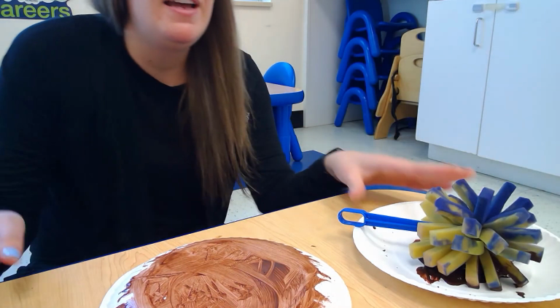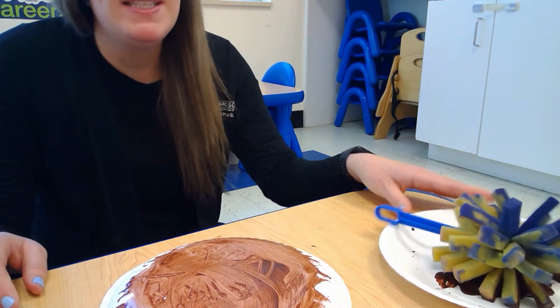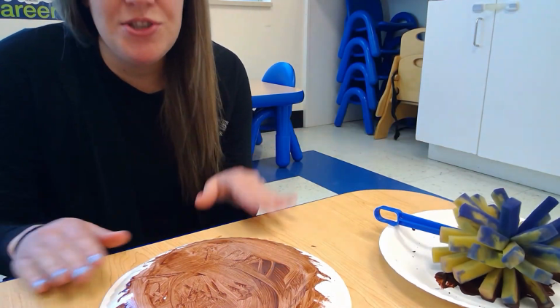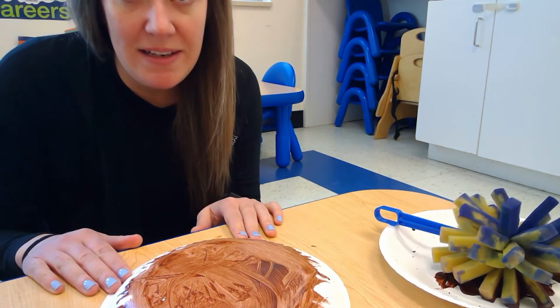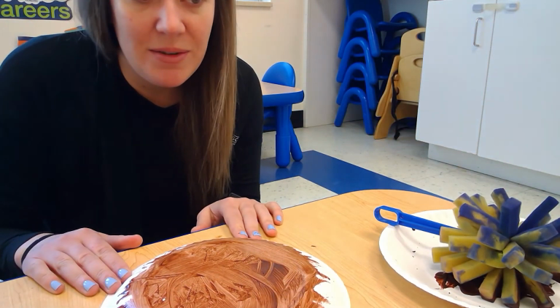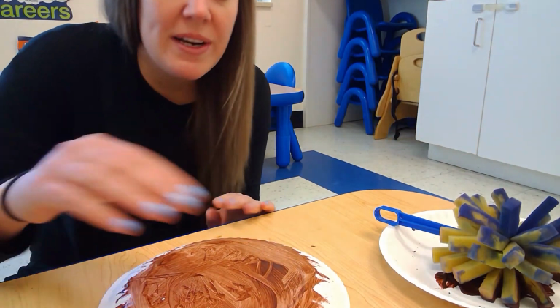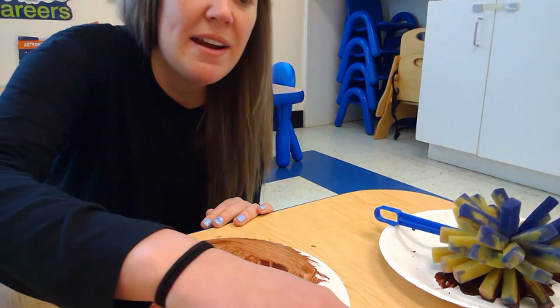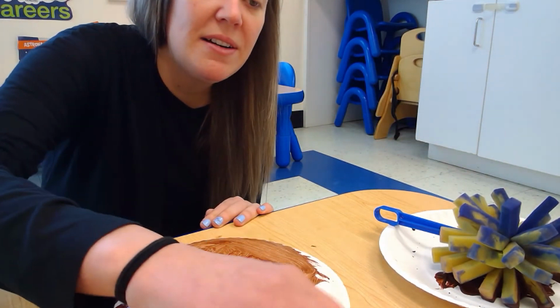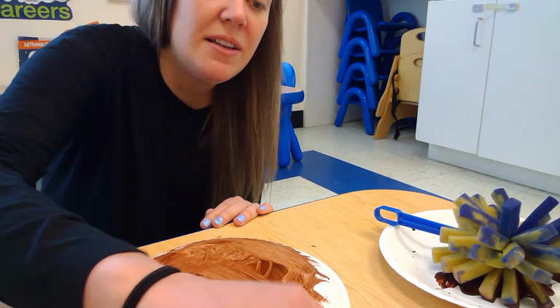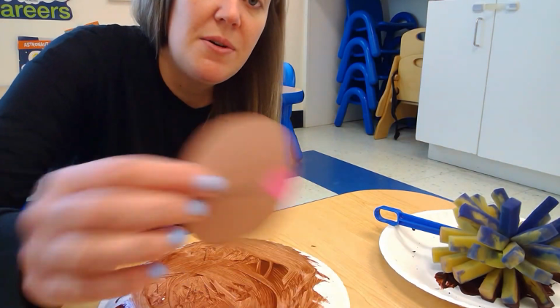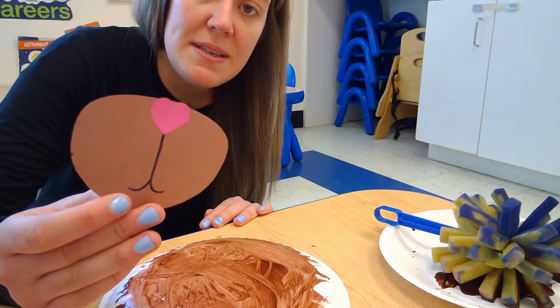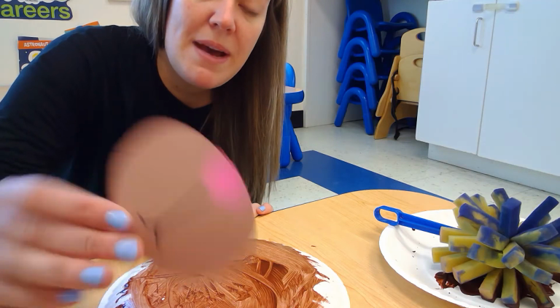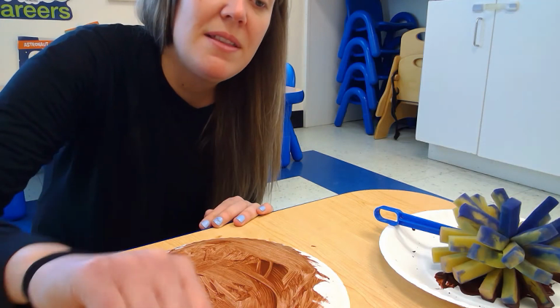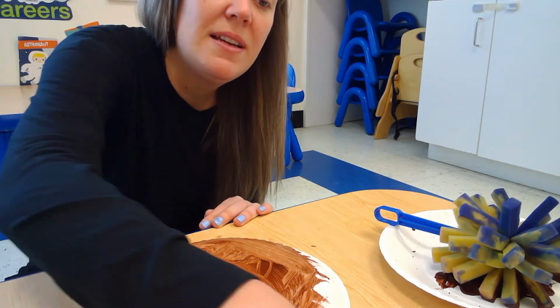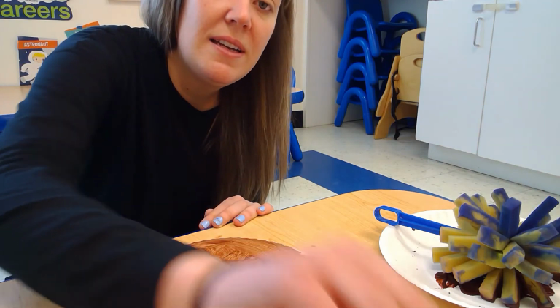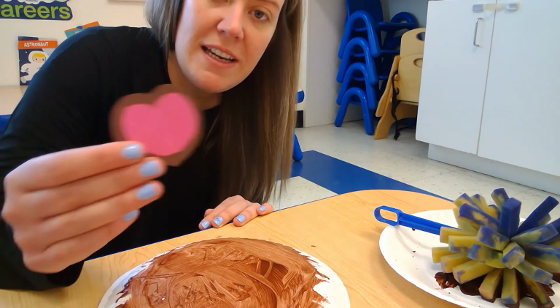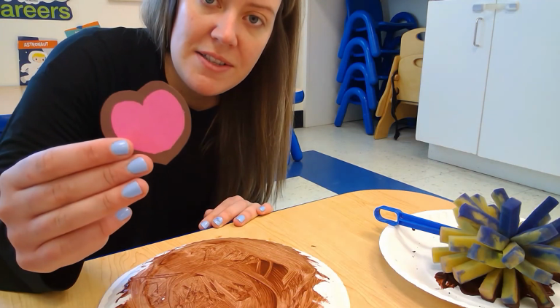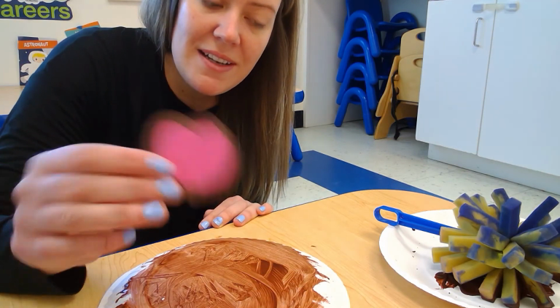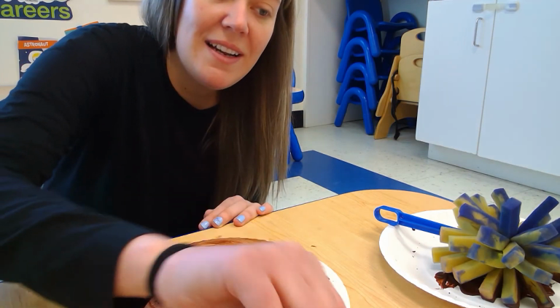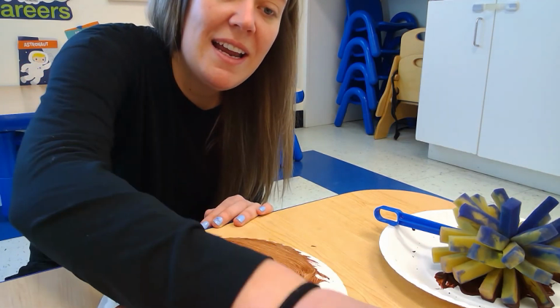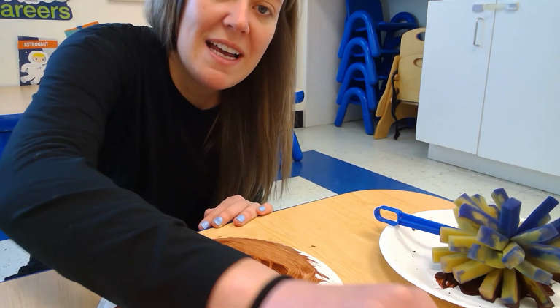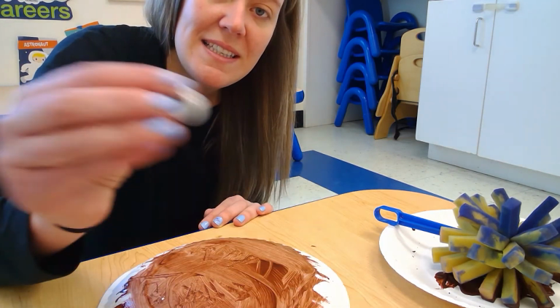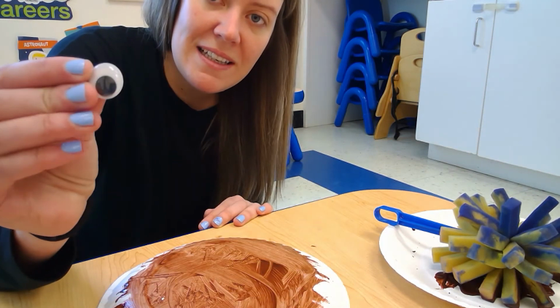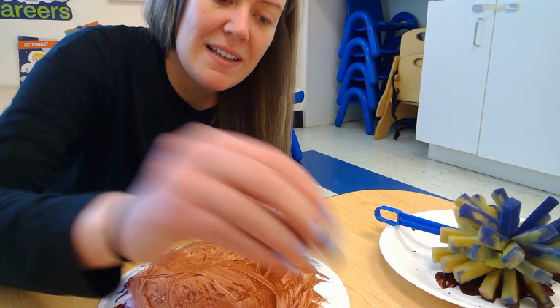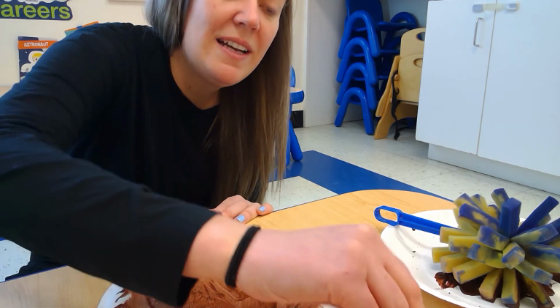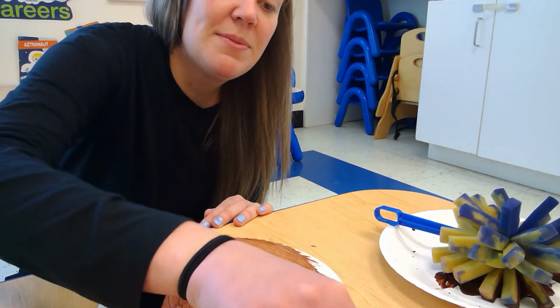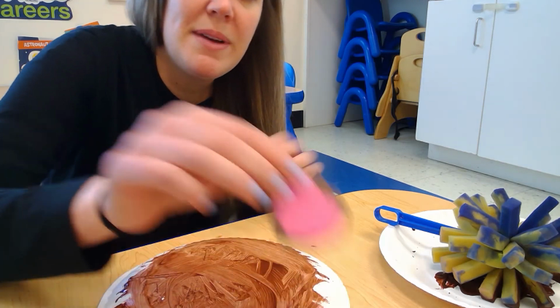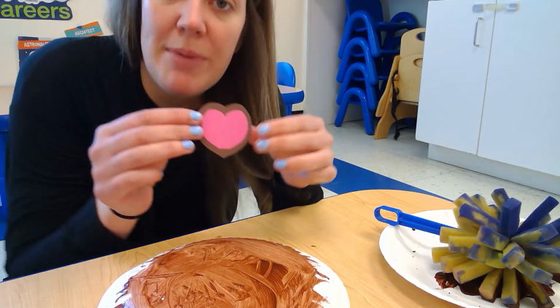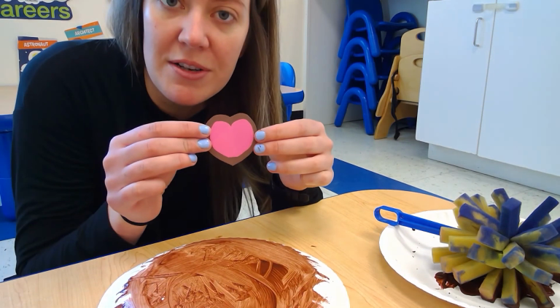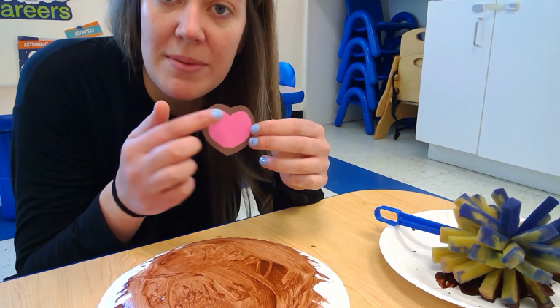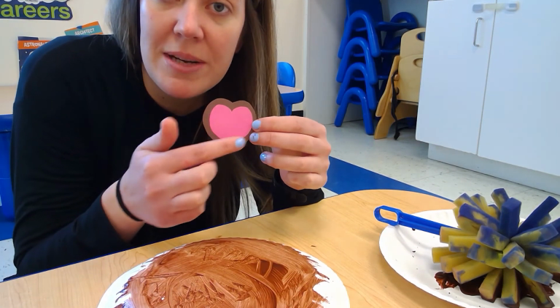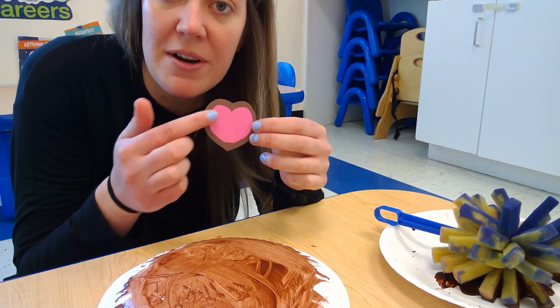And then once that's dry we're gonna add our little nose and mouth, ears and eyes. And since we're learning about the shape heart, you could talk about the shape of the heart.